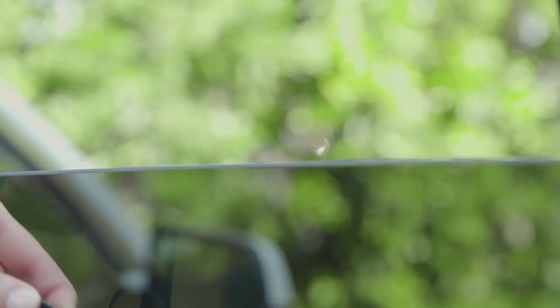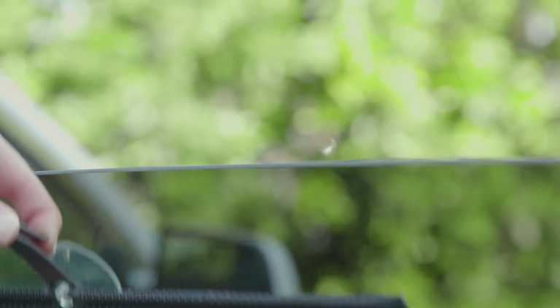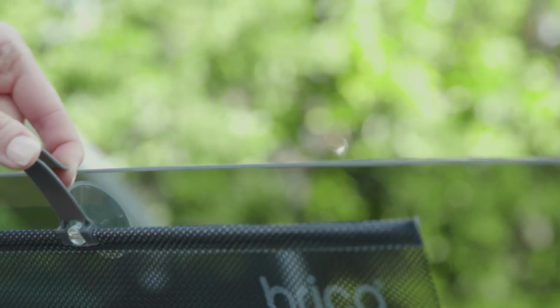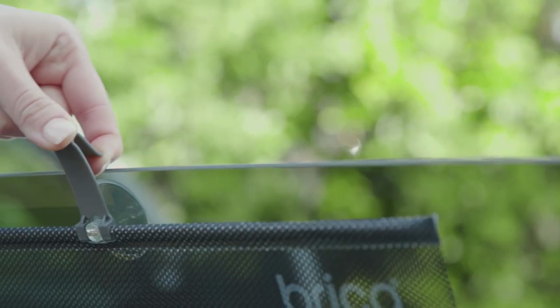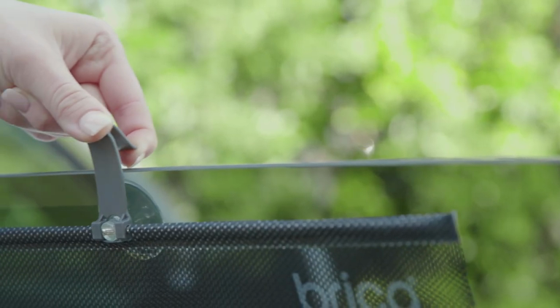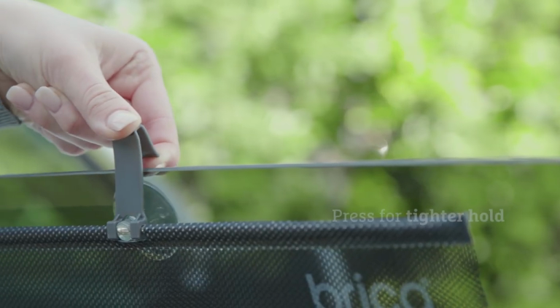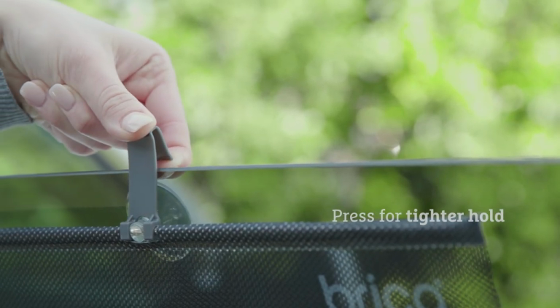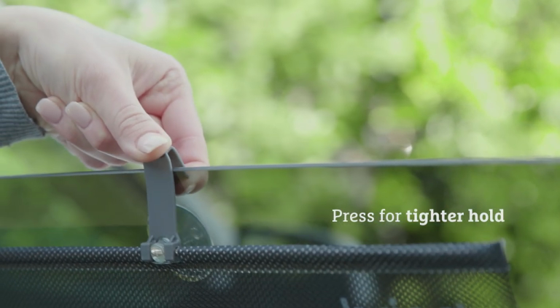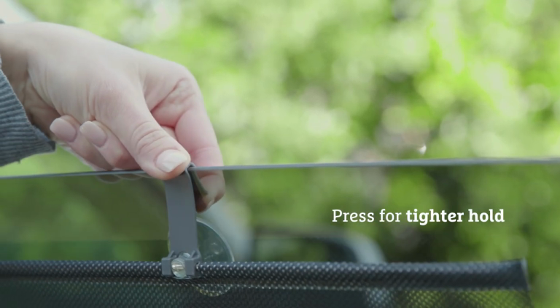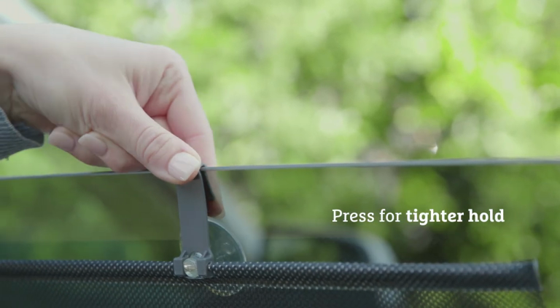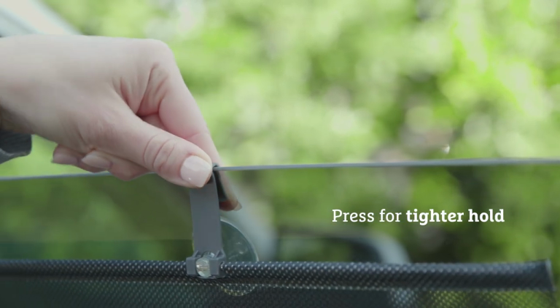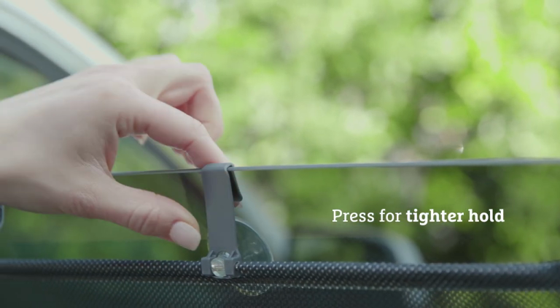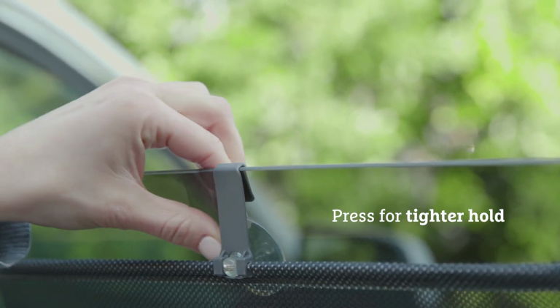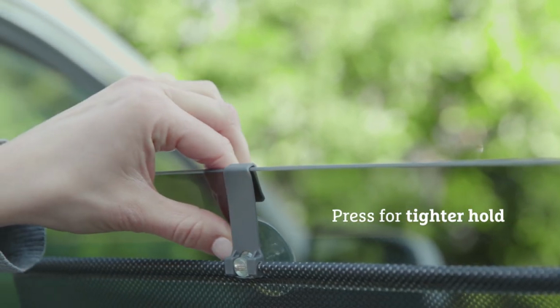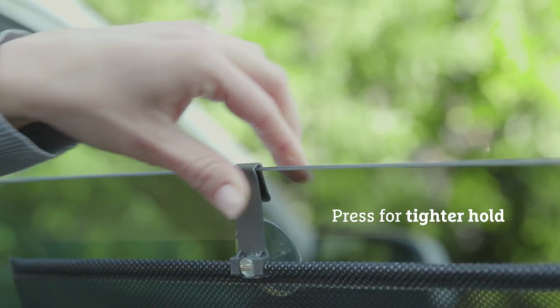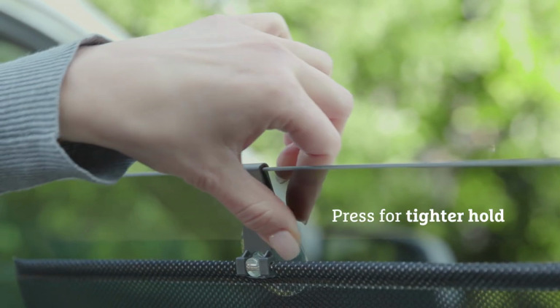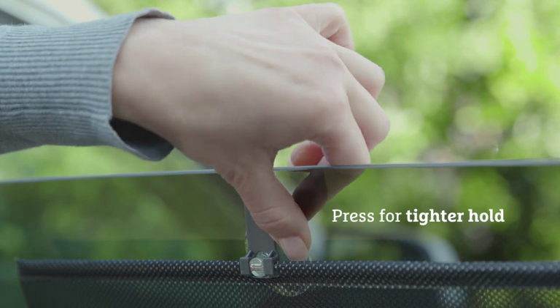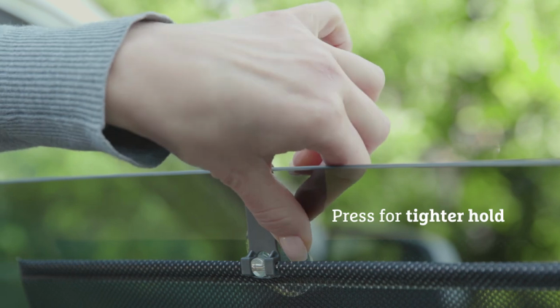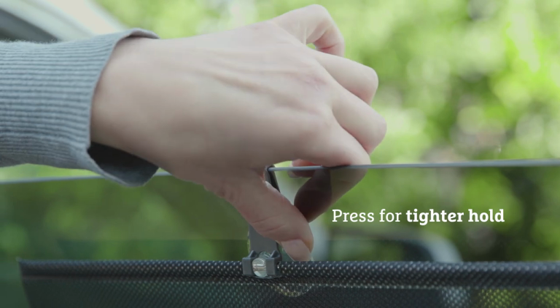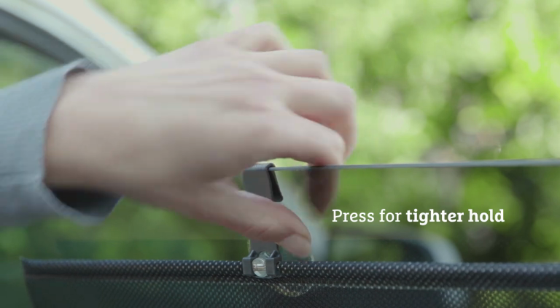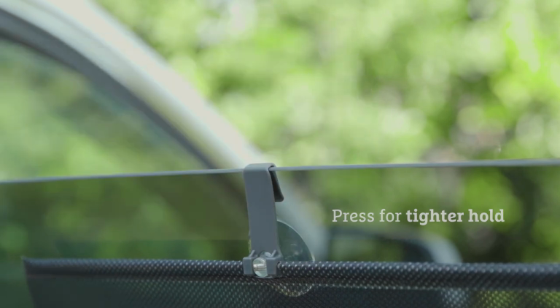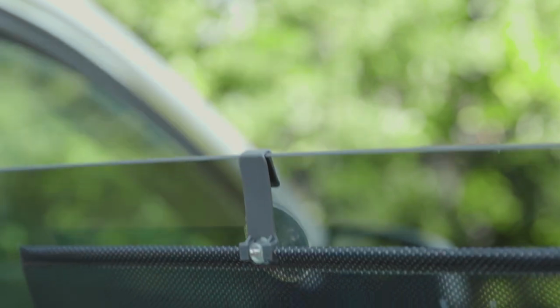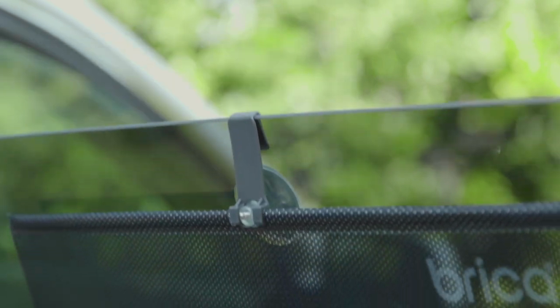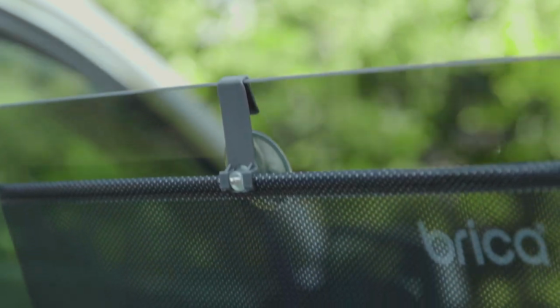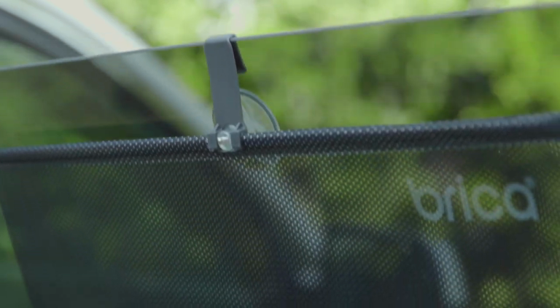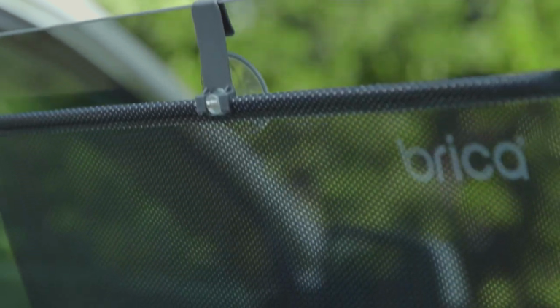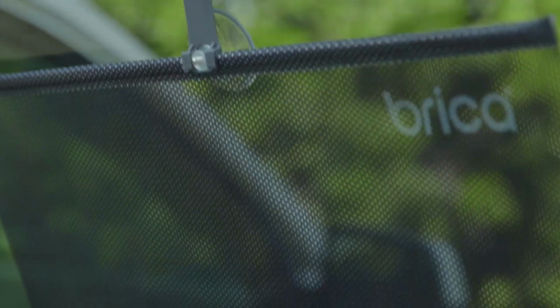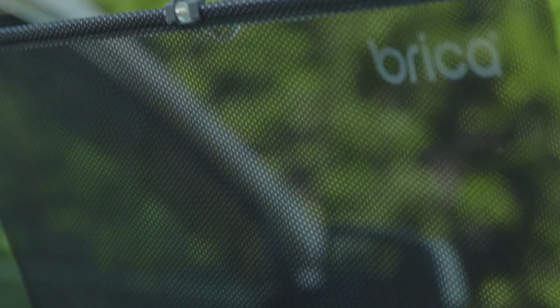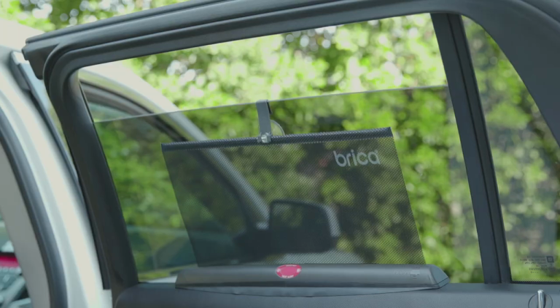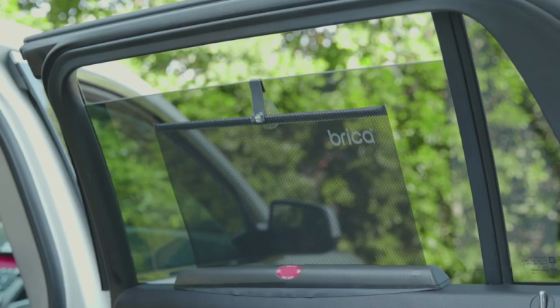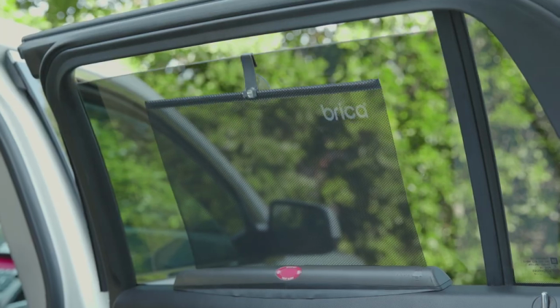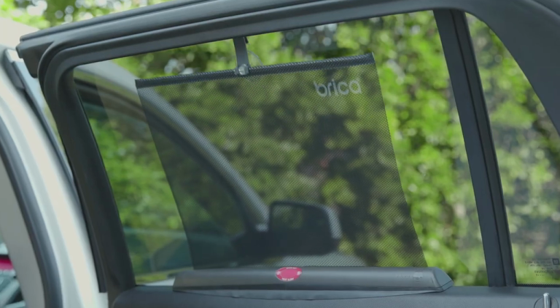Pull the window attachment clip and unroll the shade until the clip can fit over the top of the glass window. Continue to roll the window up to the closed position.